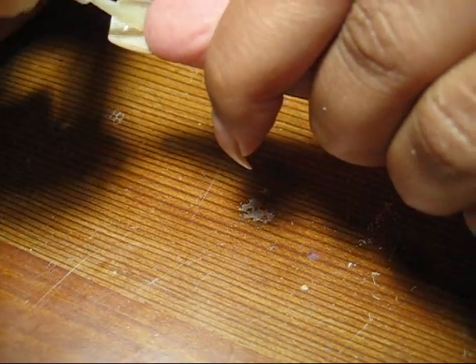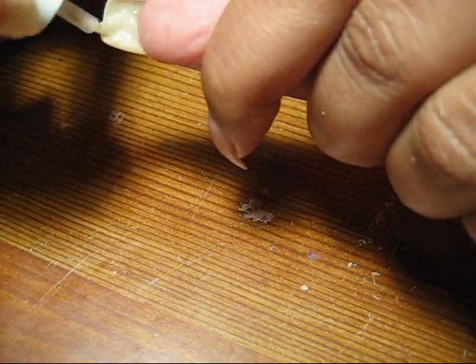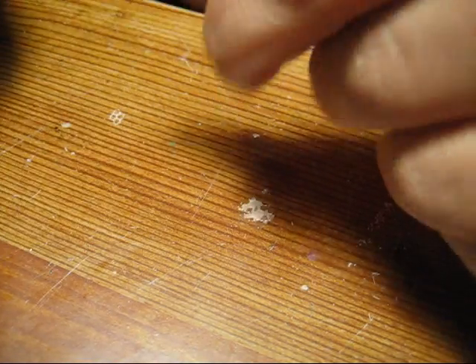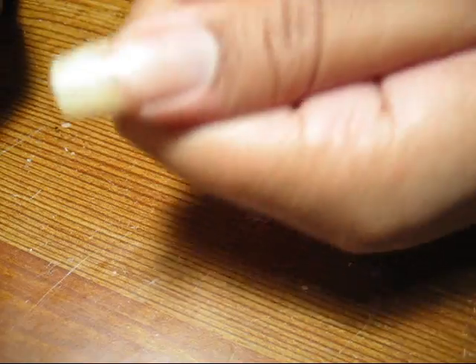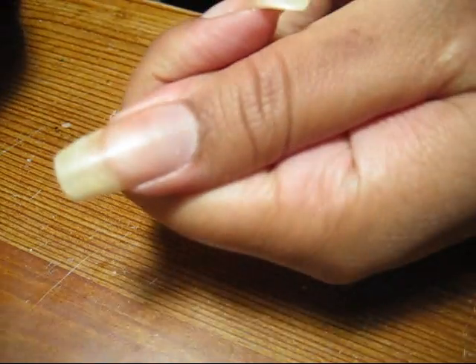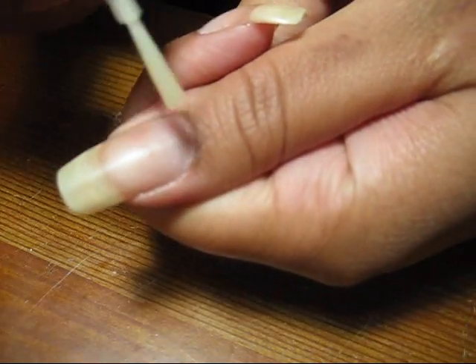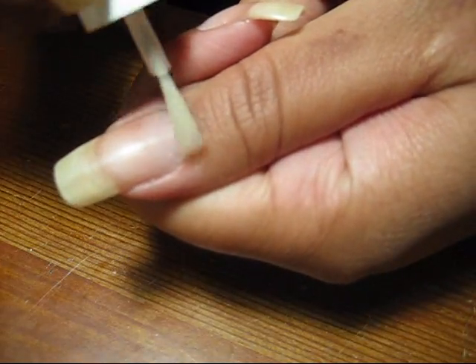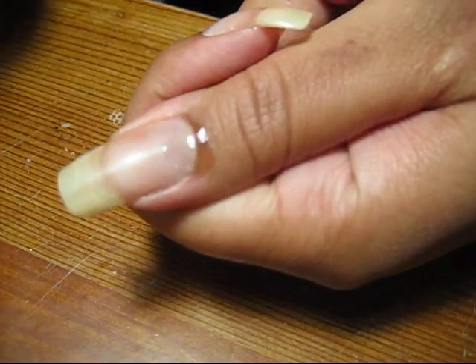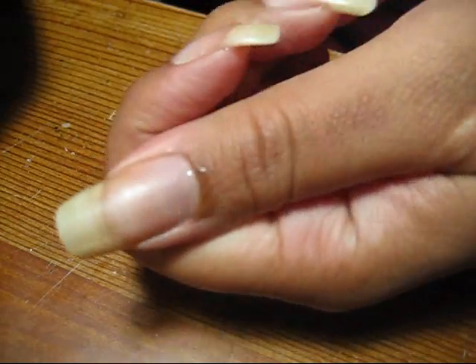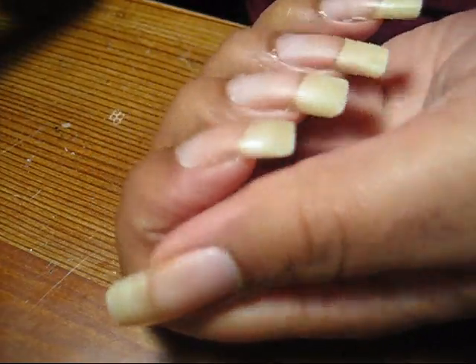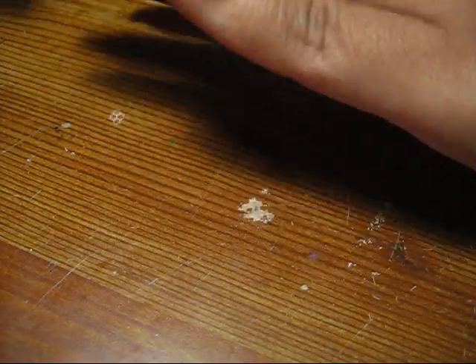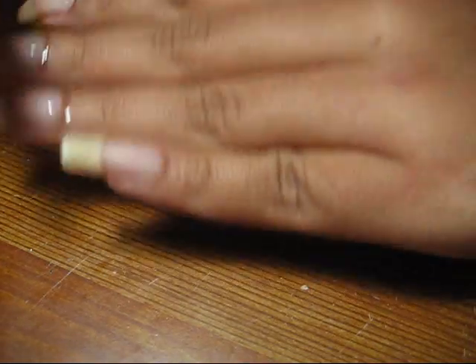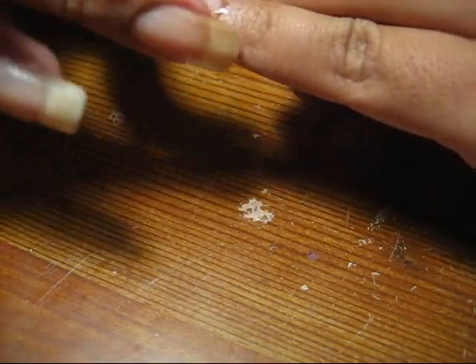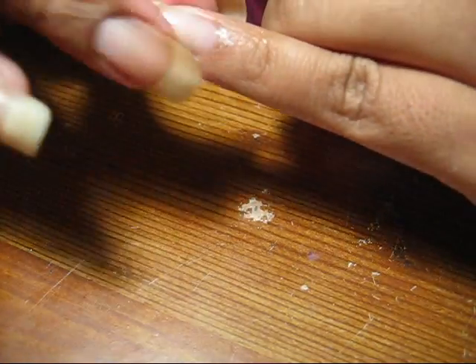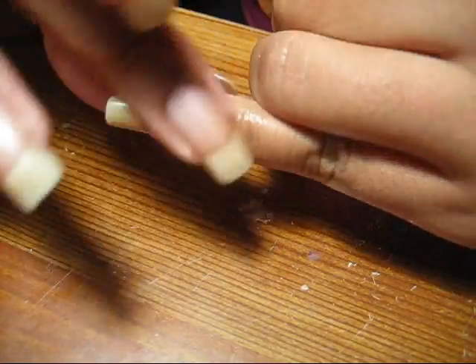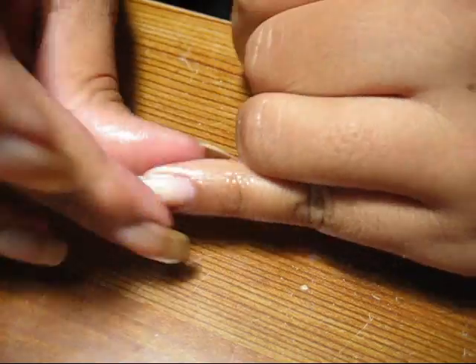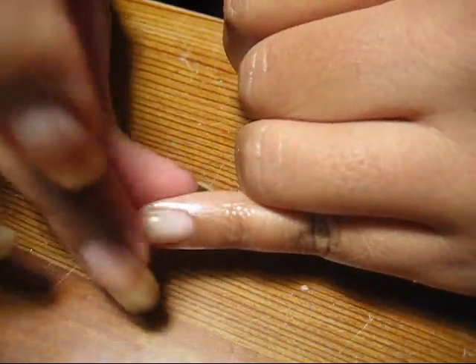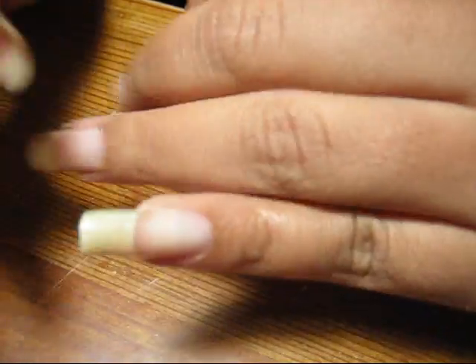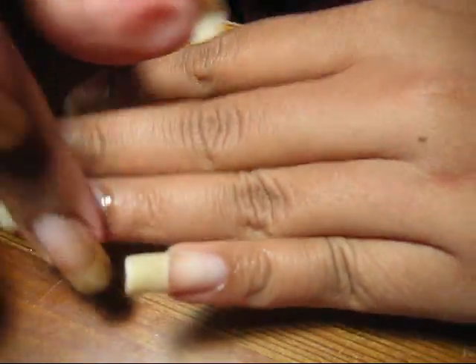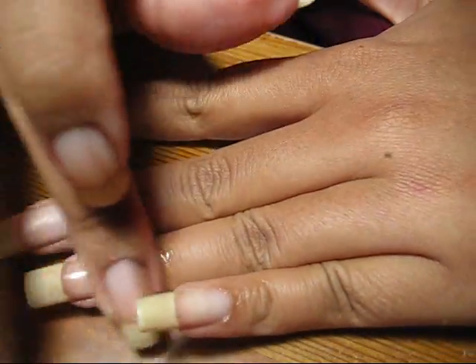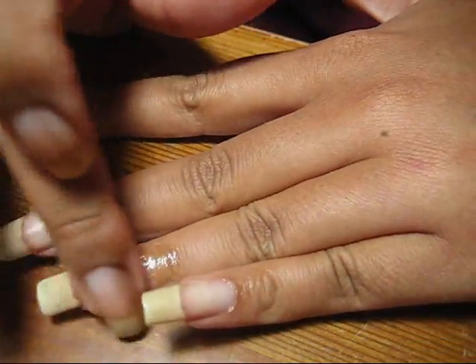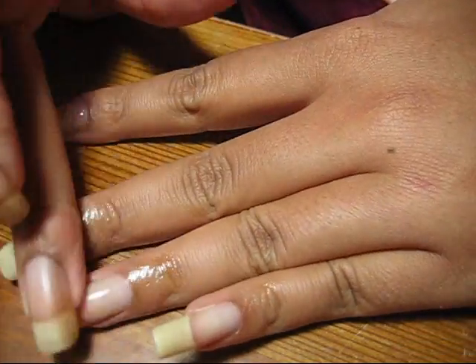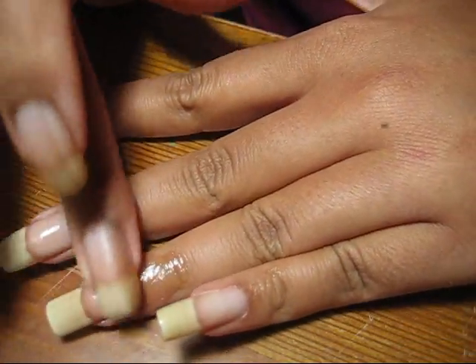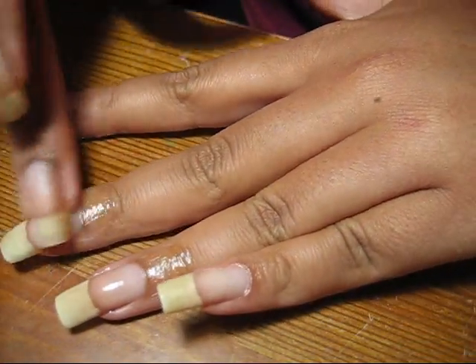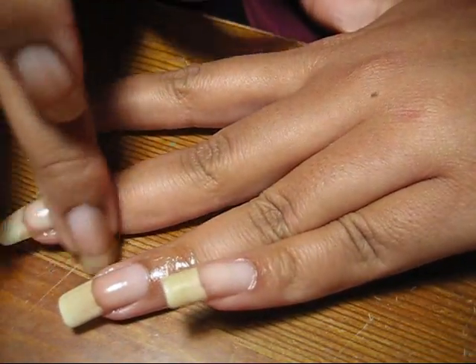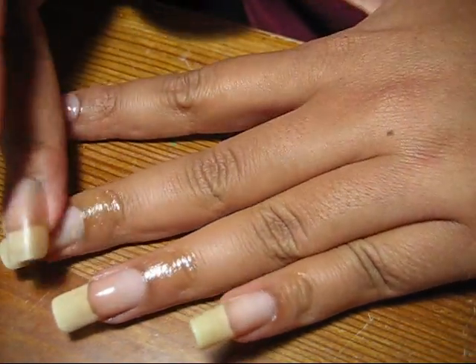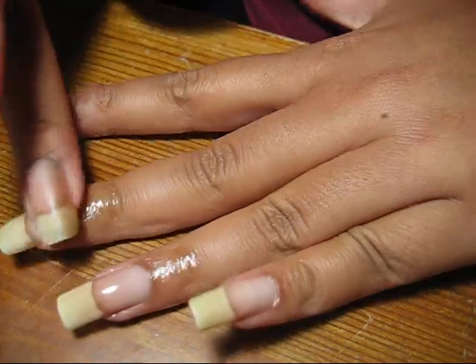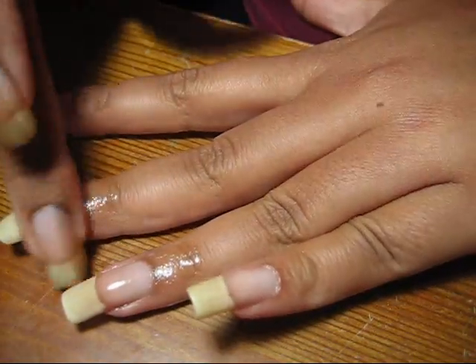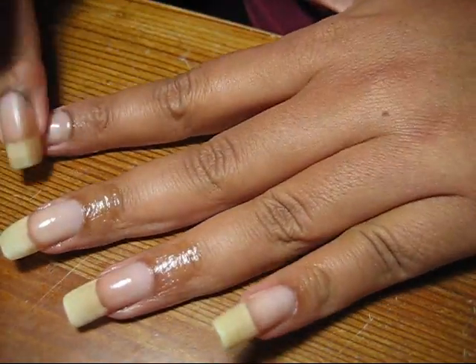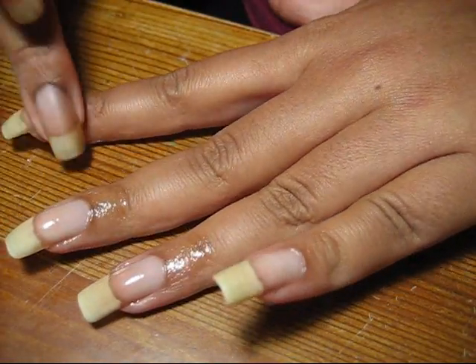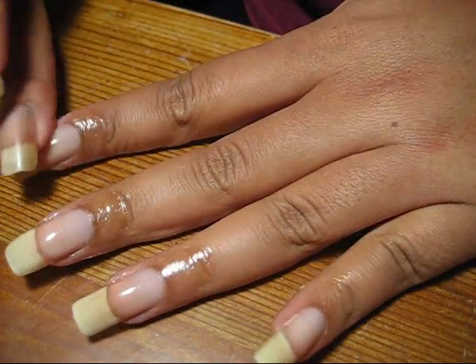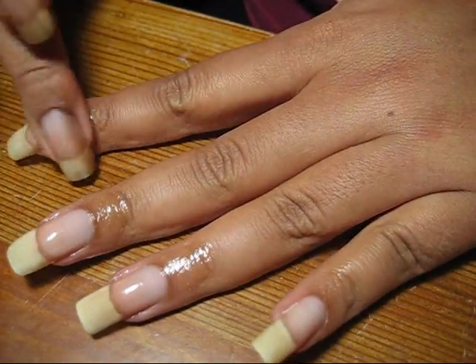A lot of times people forget to moisturize the underside, but that really can get just as dry as the cuticle. Then just go ahead and massage that into your skin and into the nail.